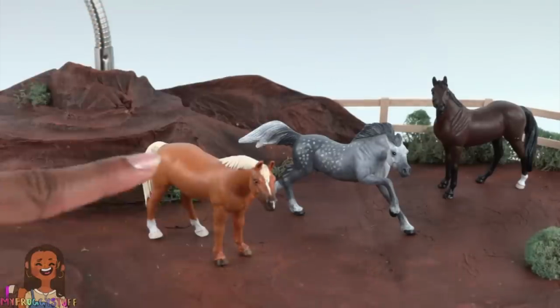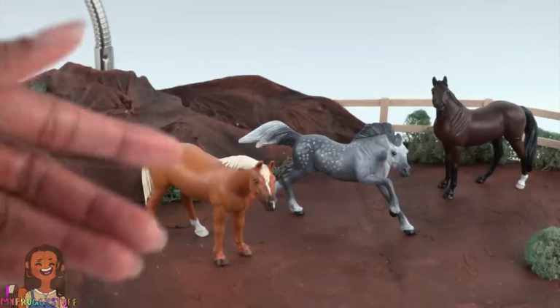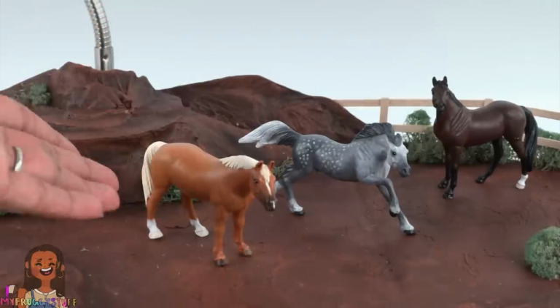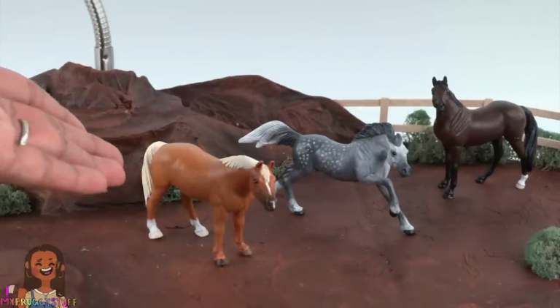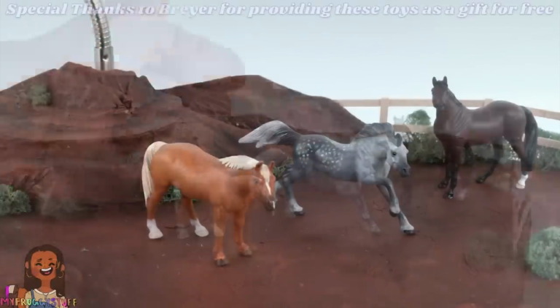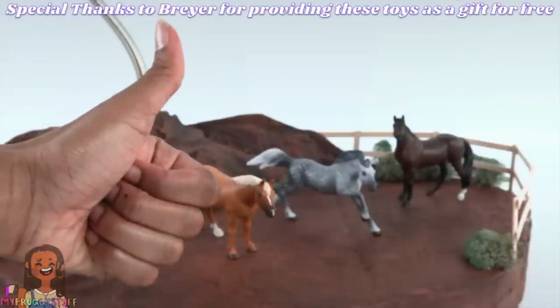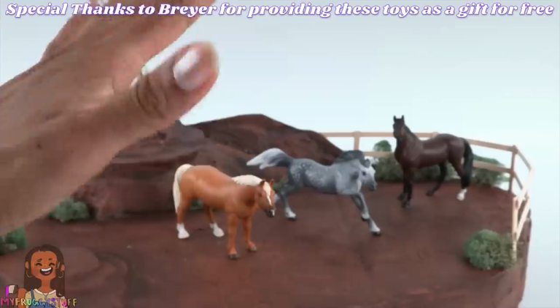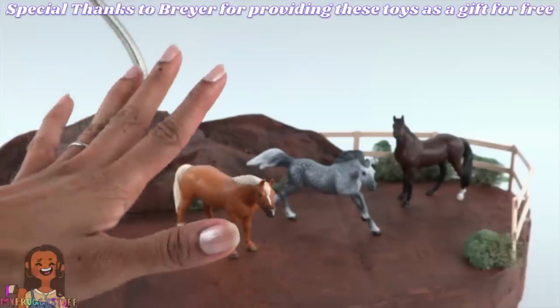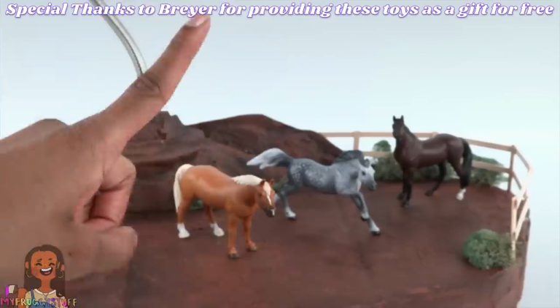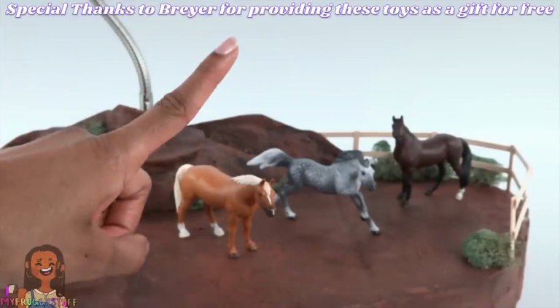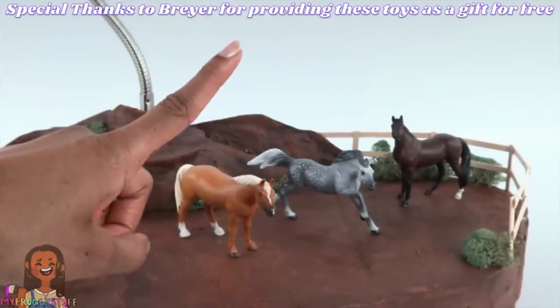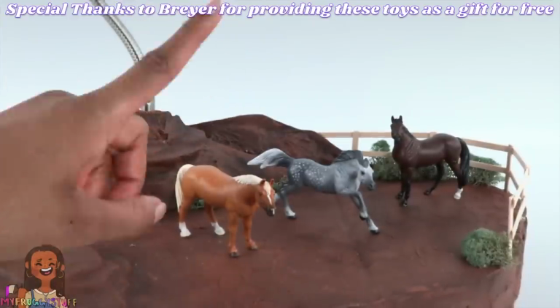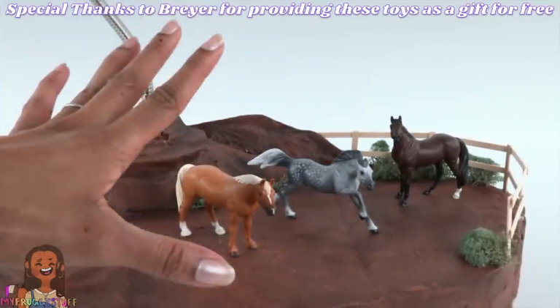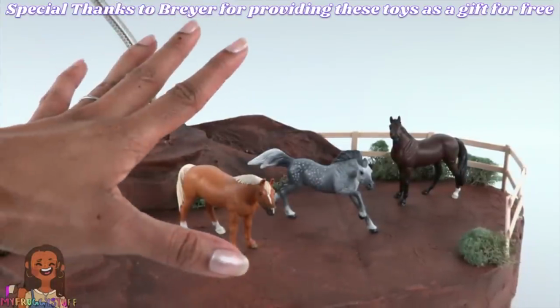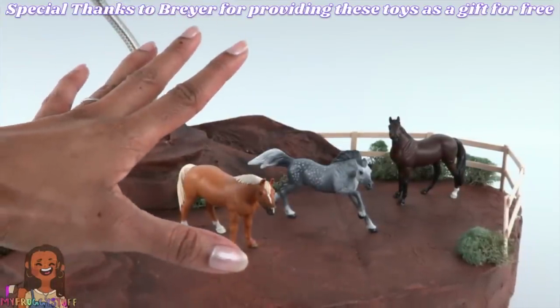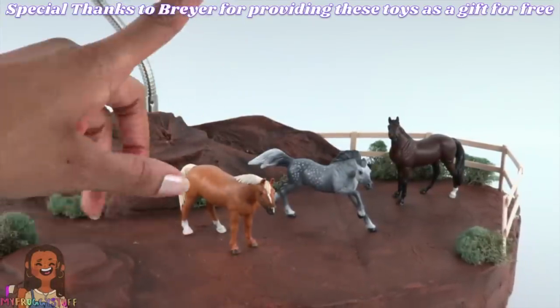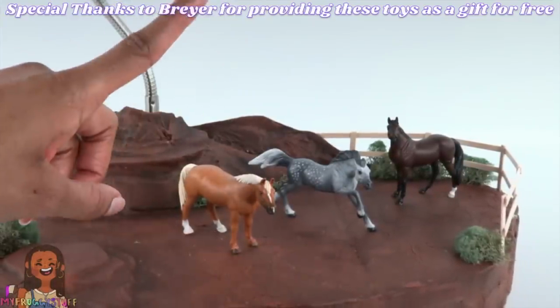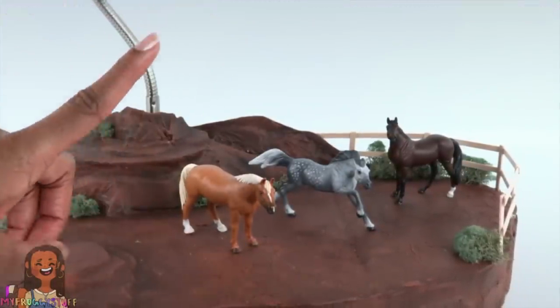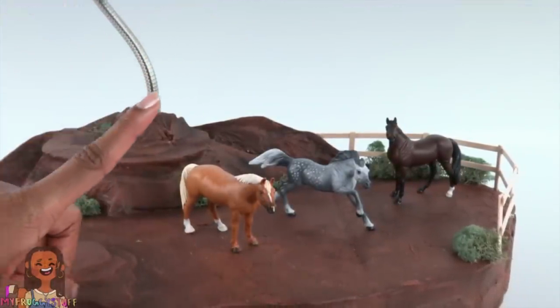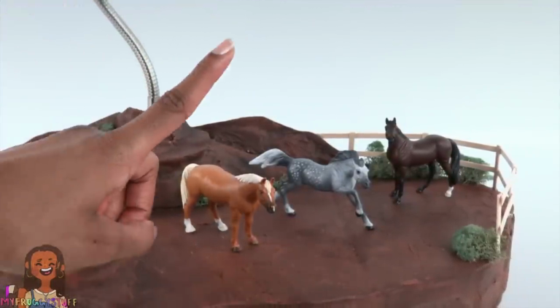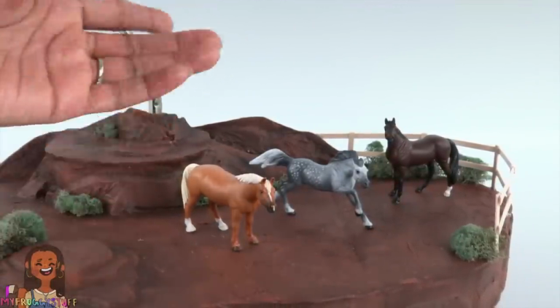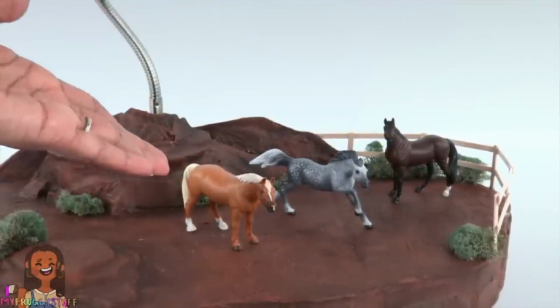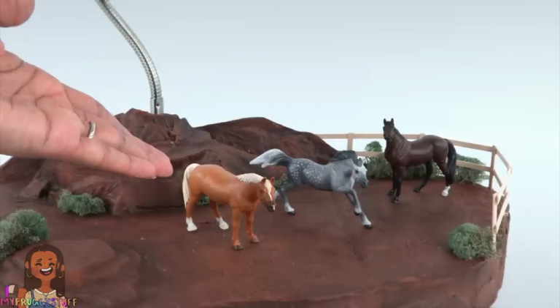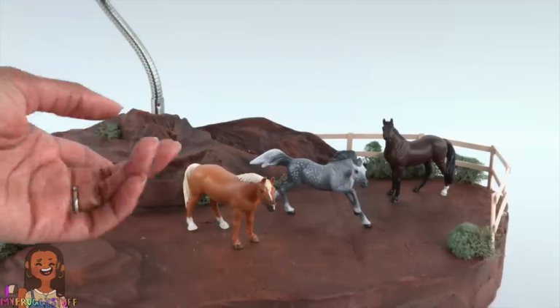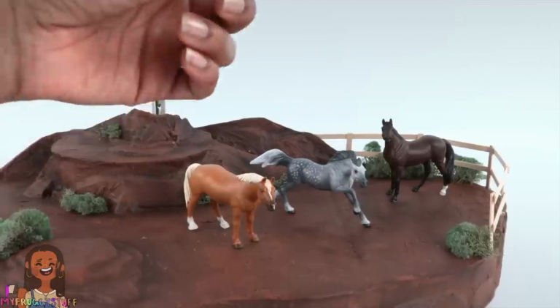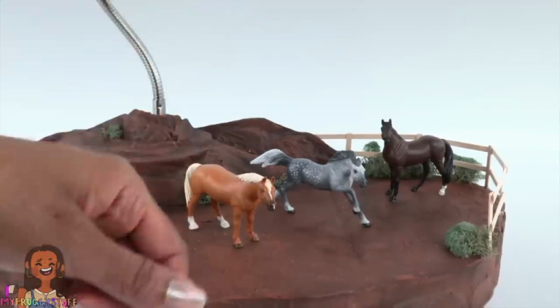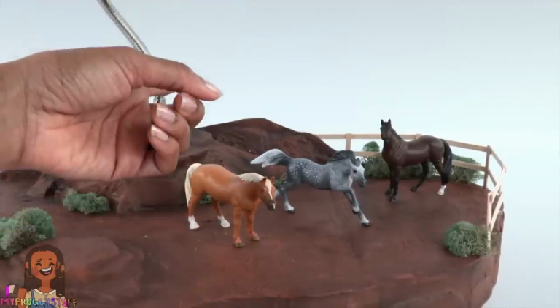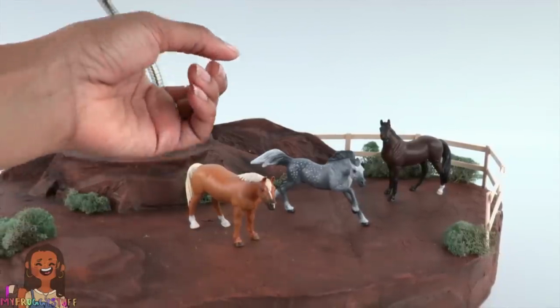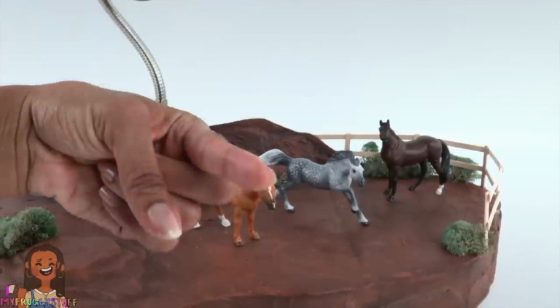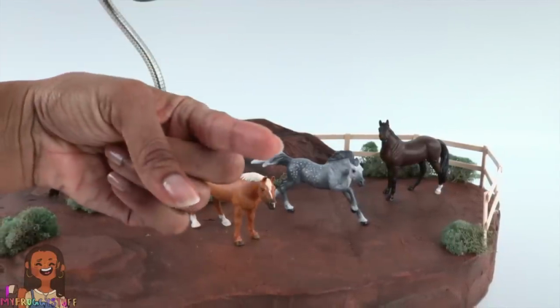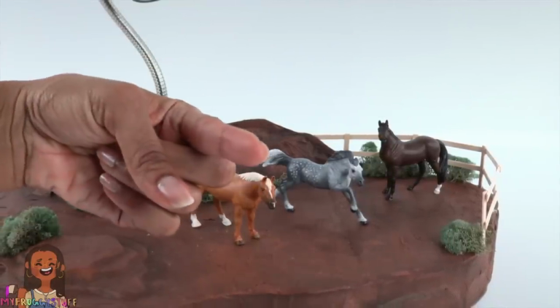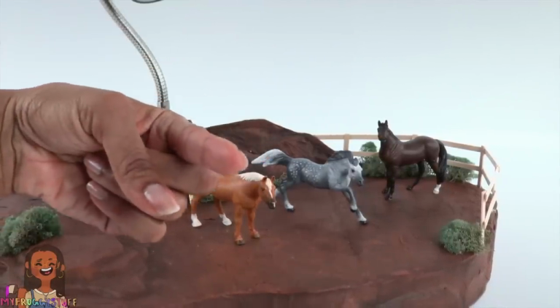Thank you for joining us while we showed our model horses a little love. Like, comment, share, and subscribe — don't forget to ring the bell and follow us on Instagram at My Froggy Stuff and The Frog Vlog. We will see you next time!